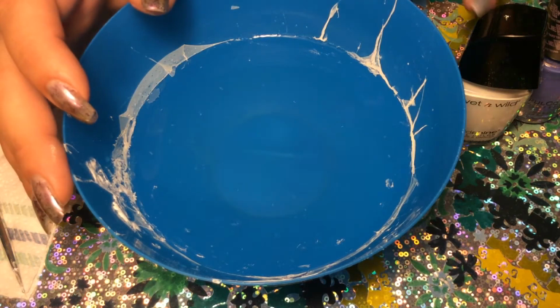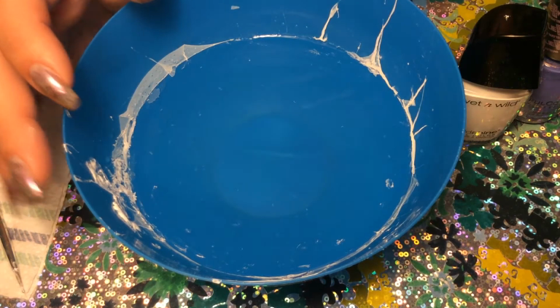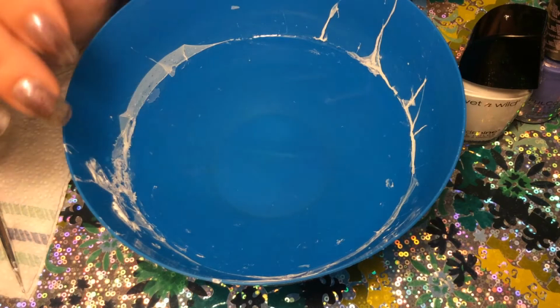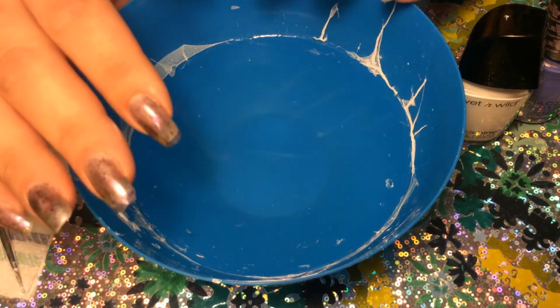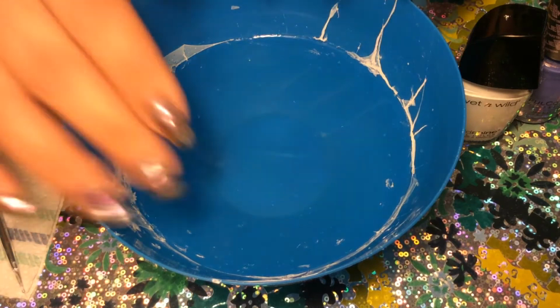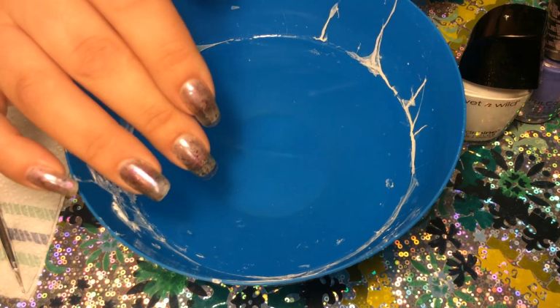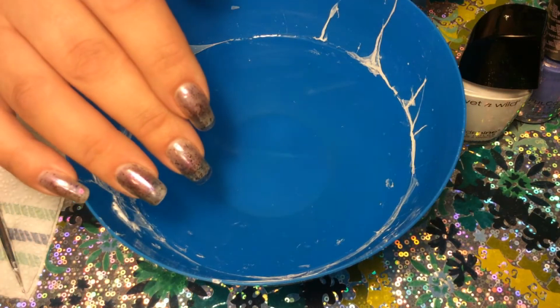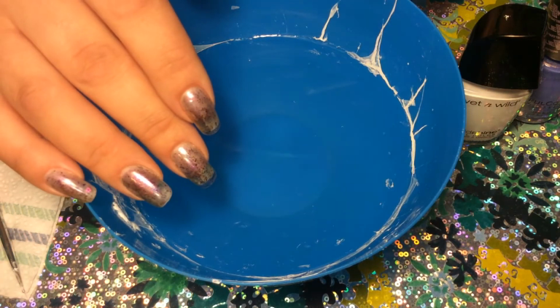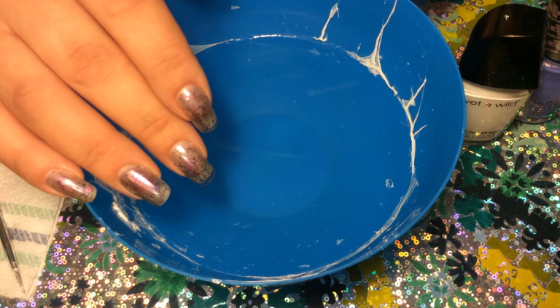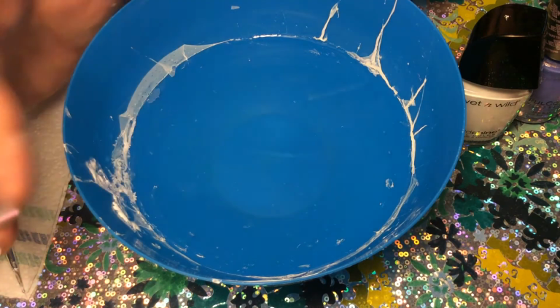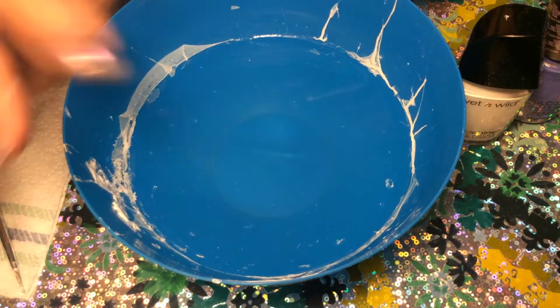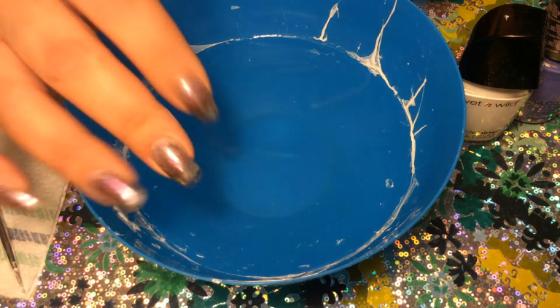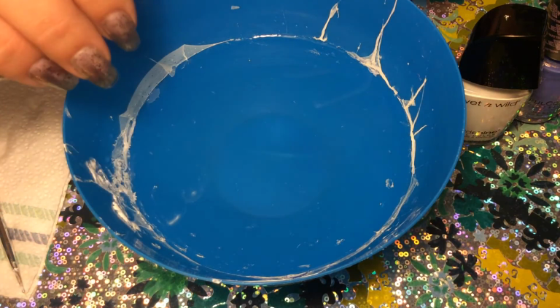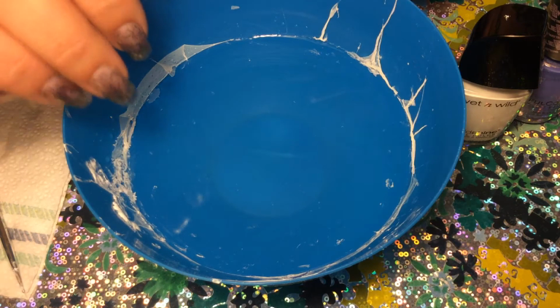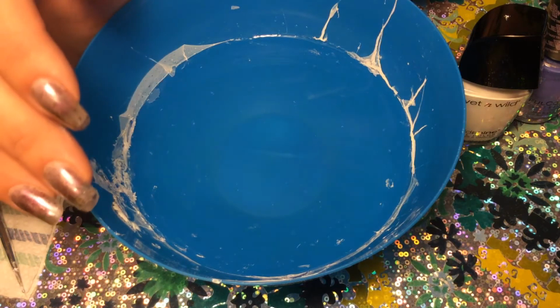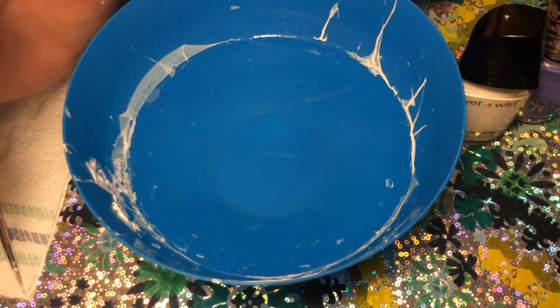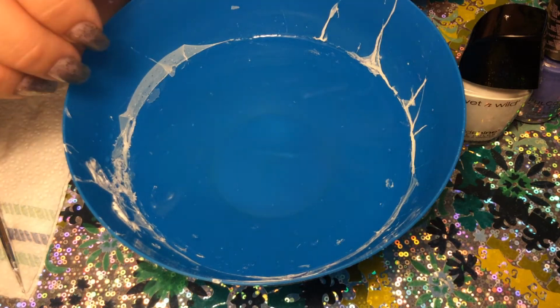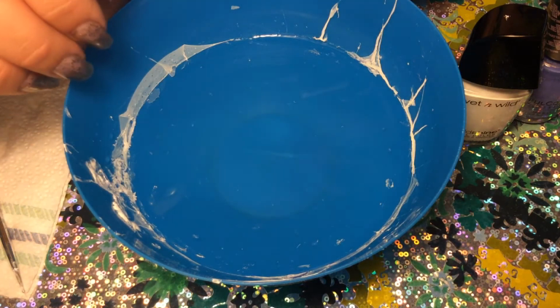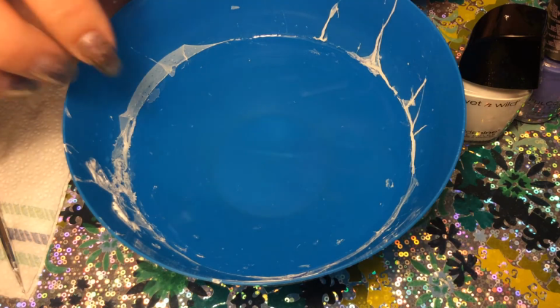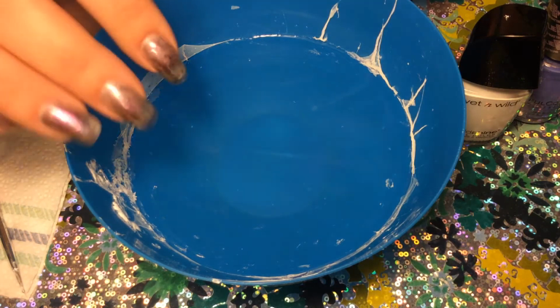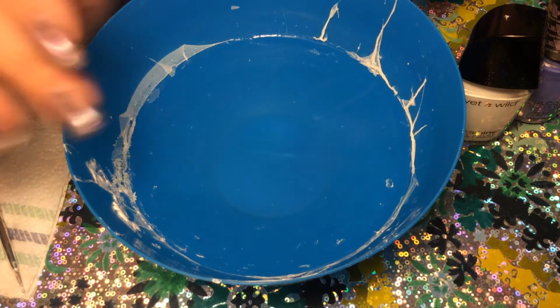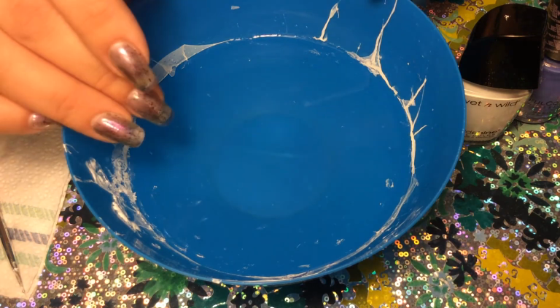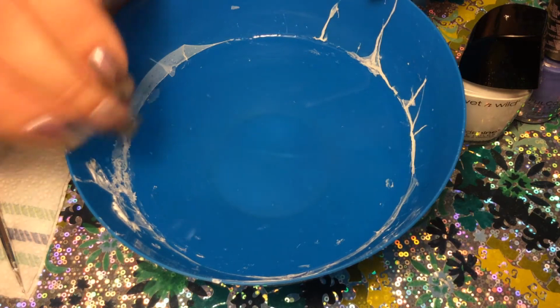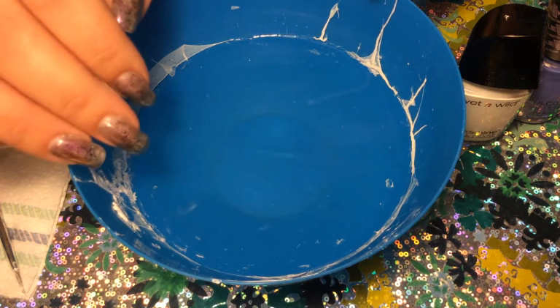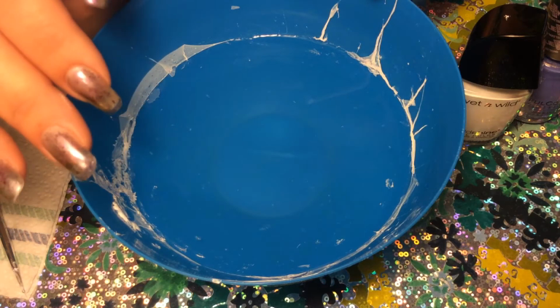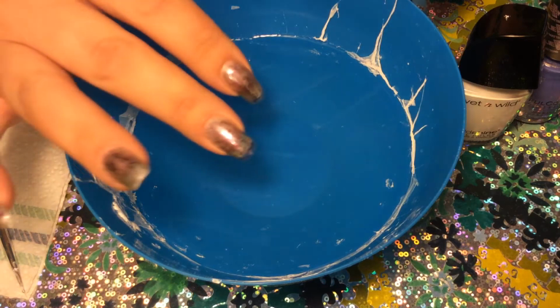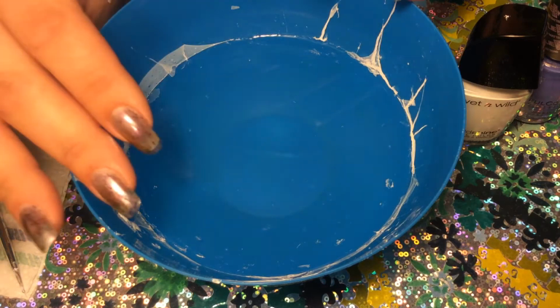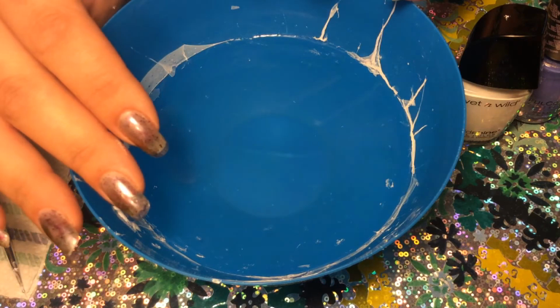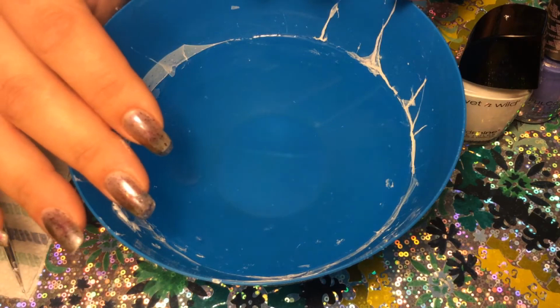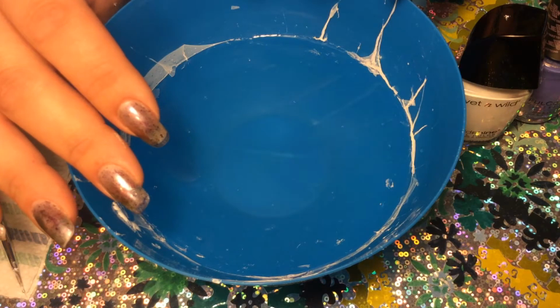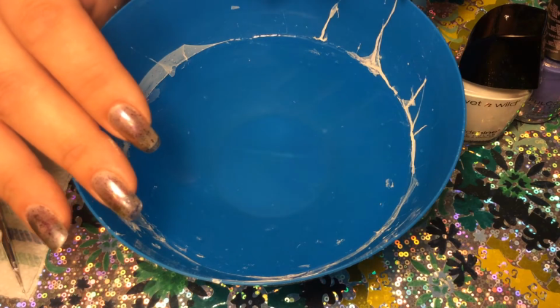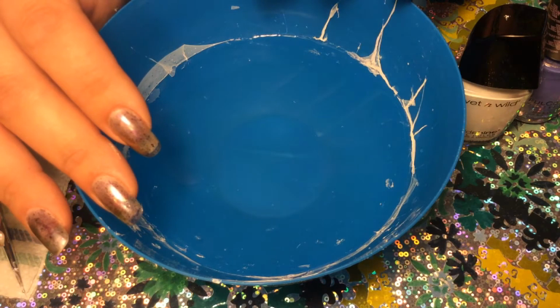I just recently posted a stone marble video on how to do a really easy stone marble, but unfortunately most of the comments I'm getting are from people who can't see the design that I created. So I decided to do a redo today, really quick for you.